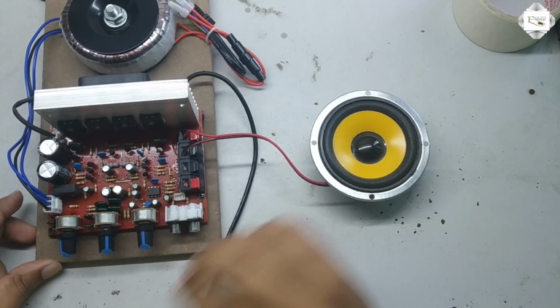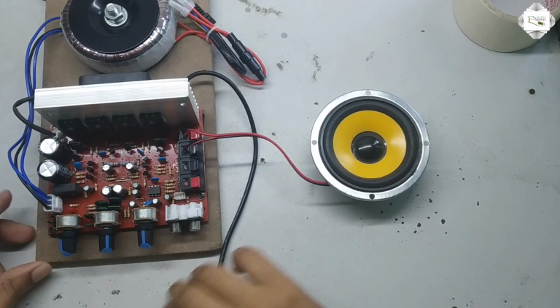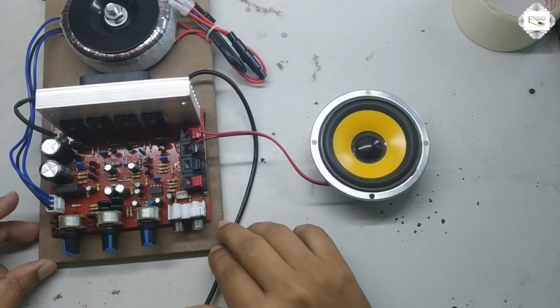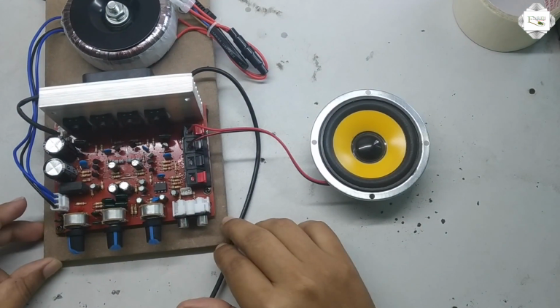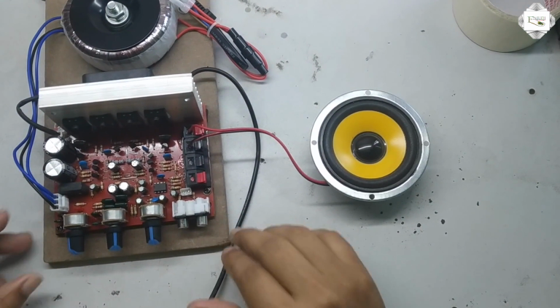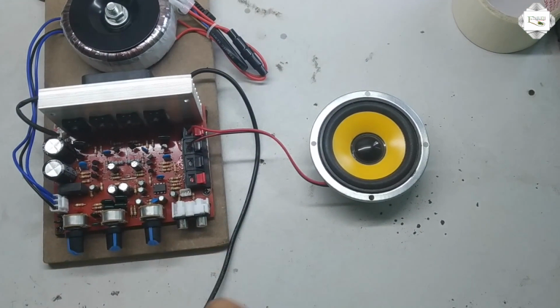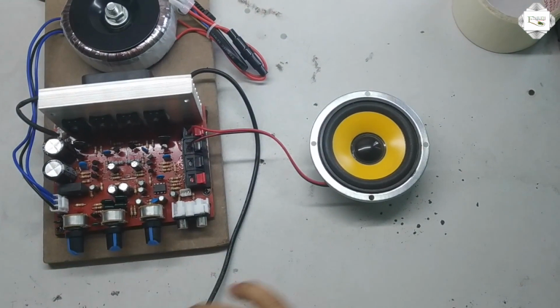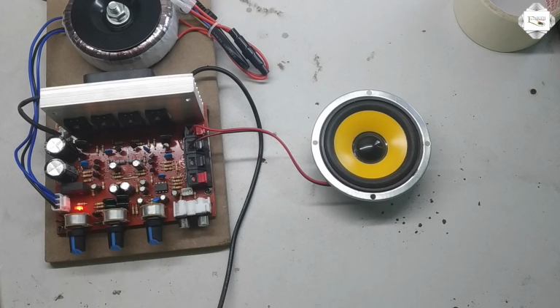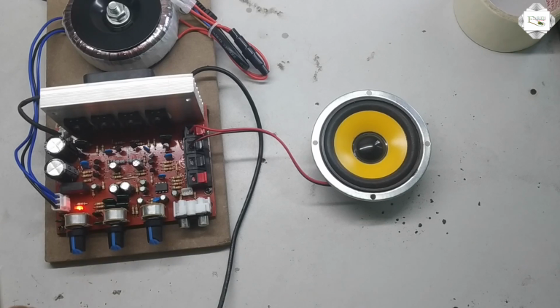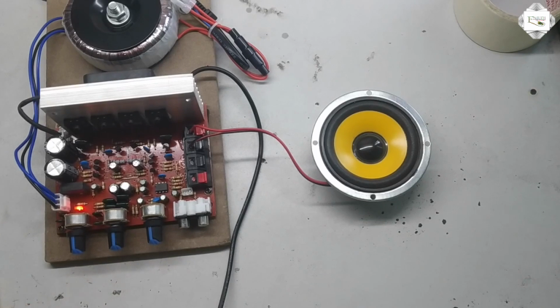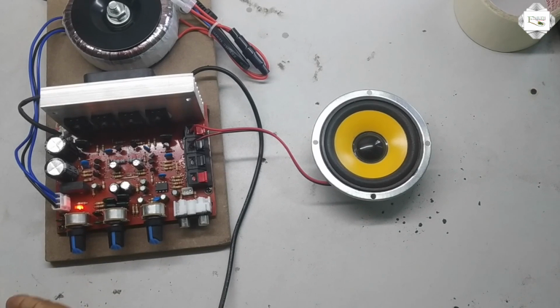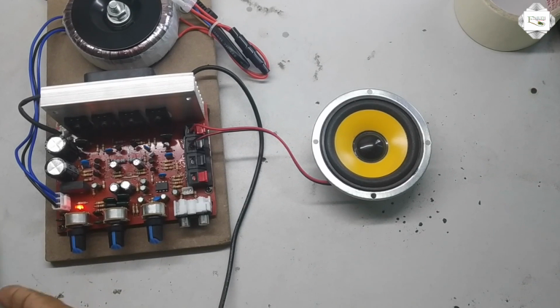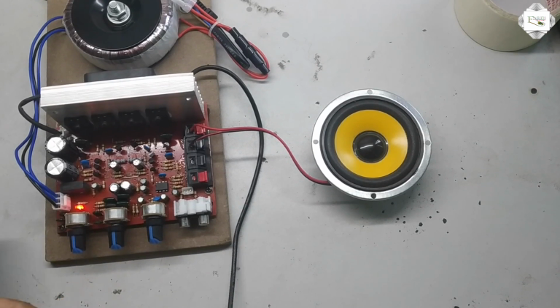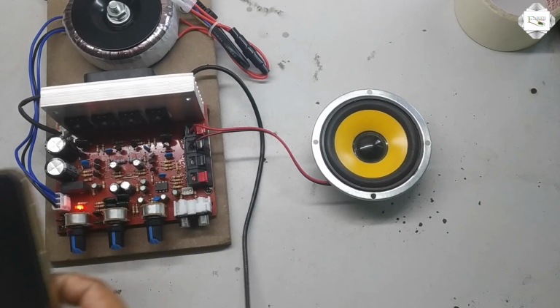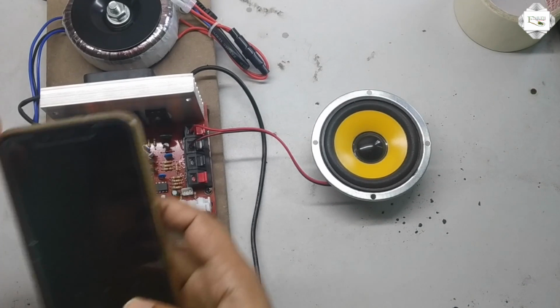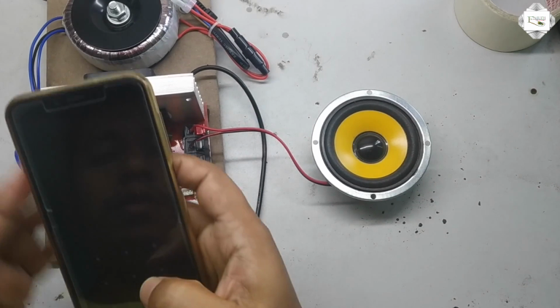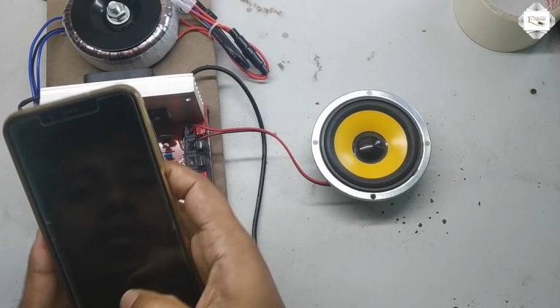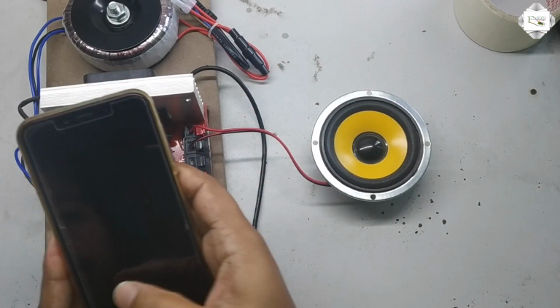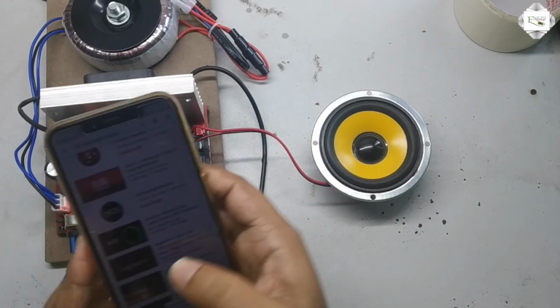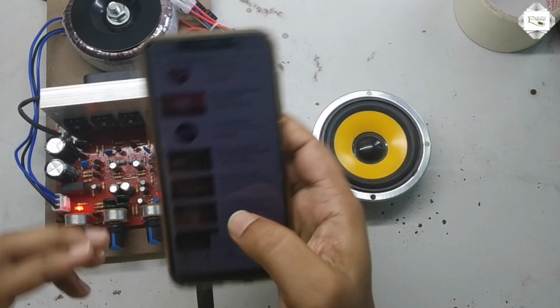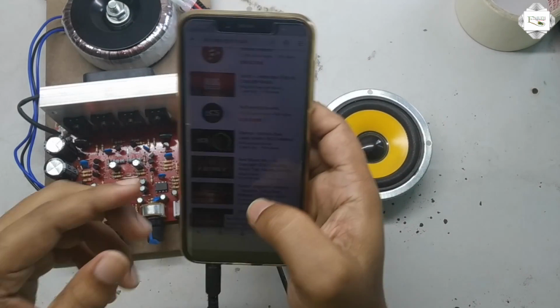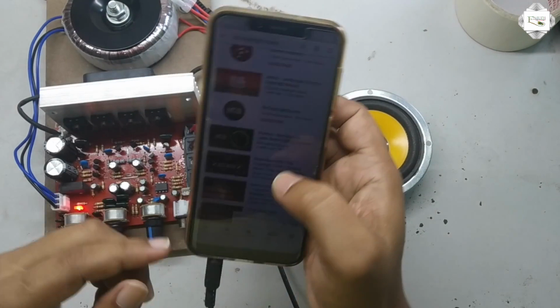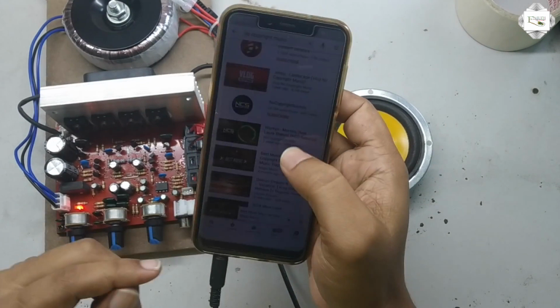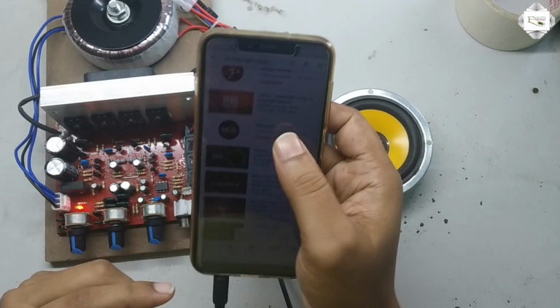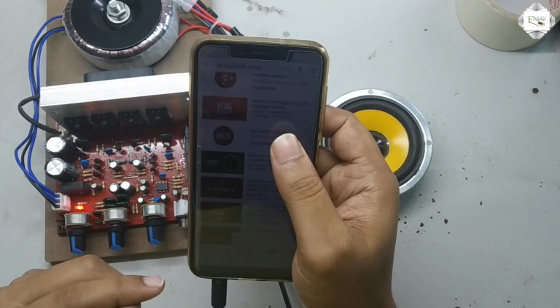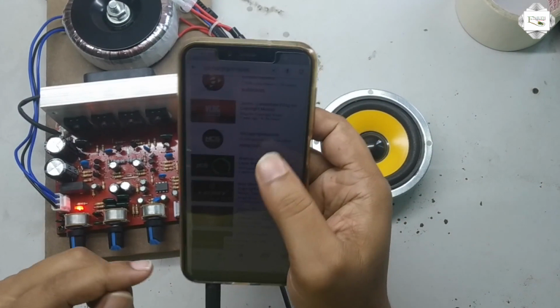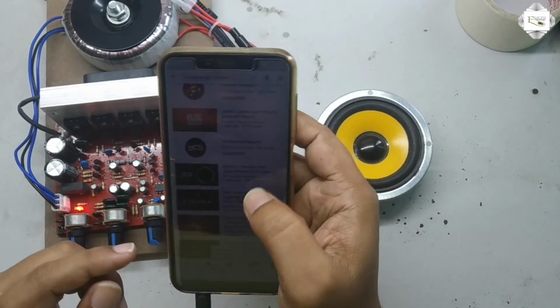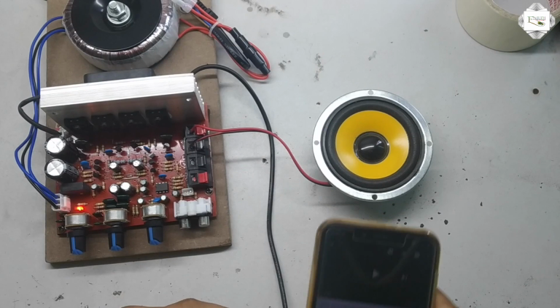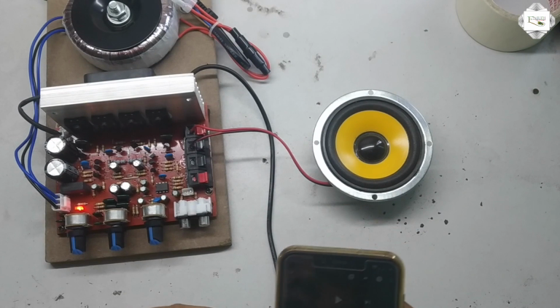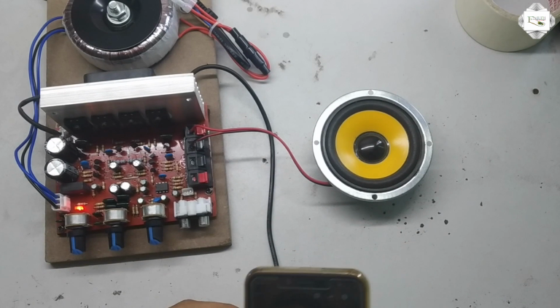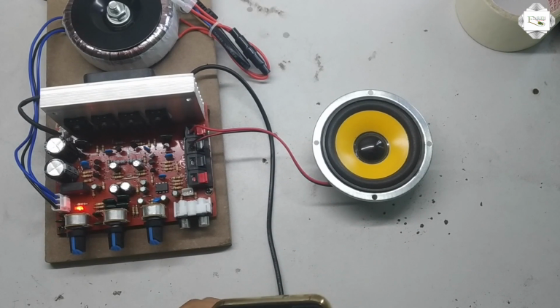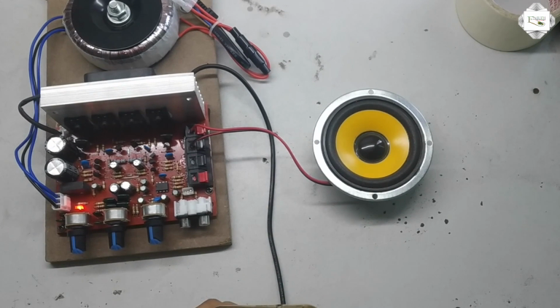I connect the speaker for checking. Now I play some music.